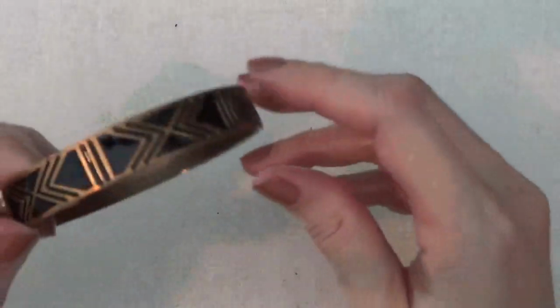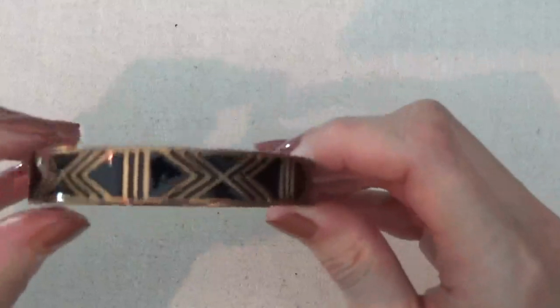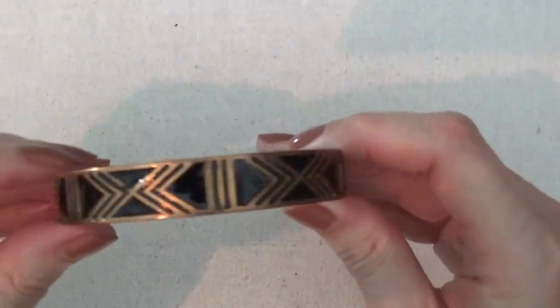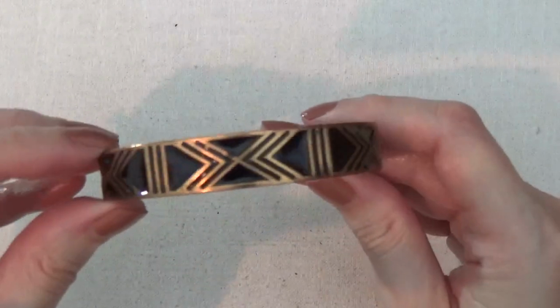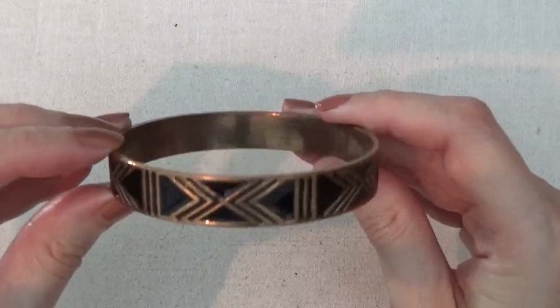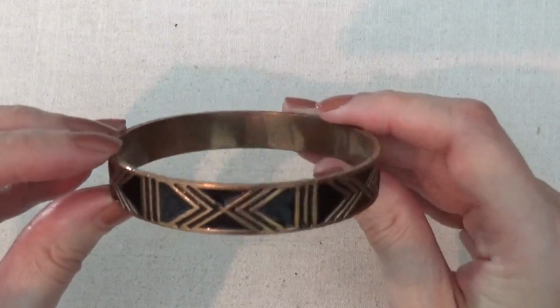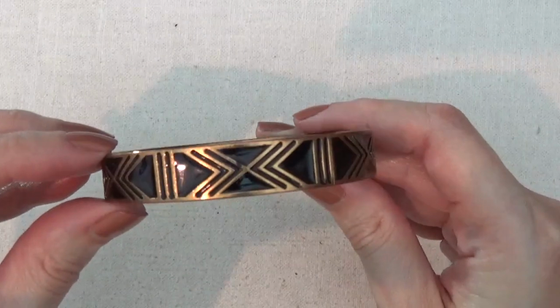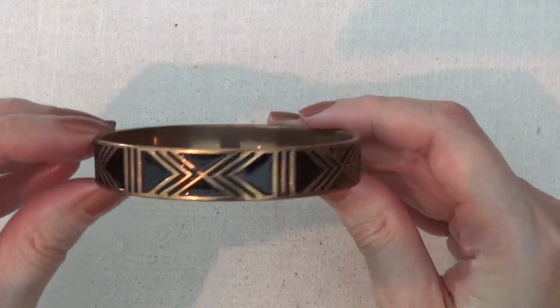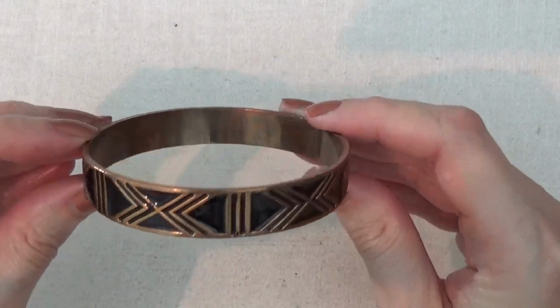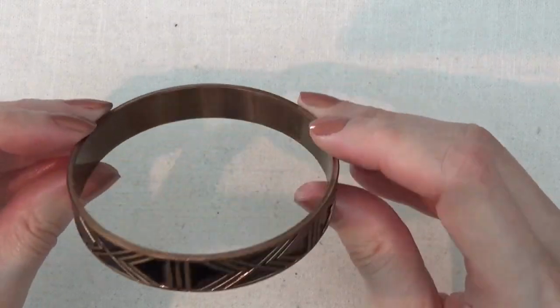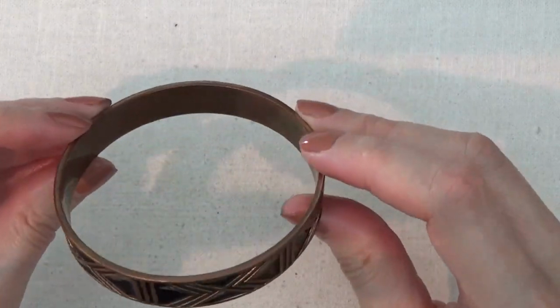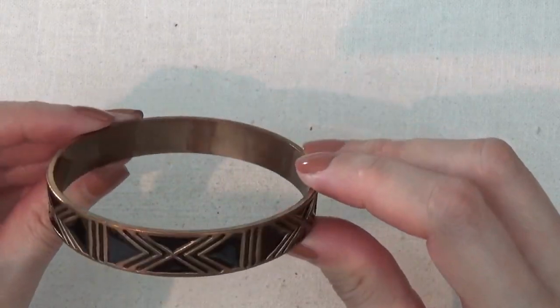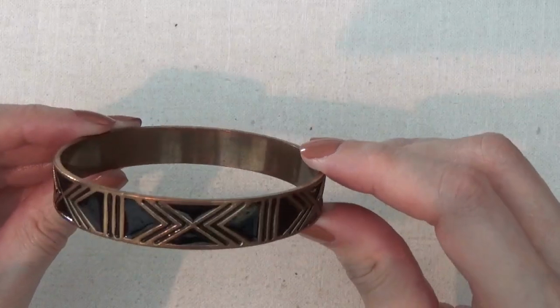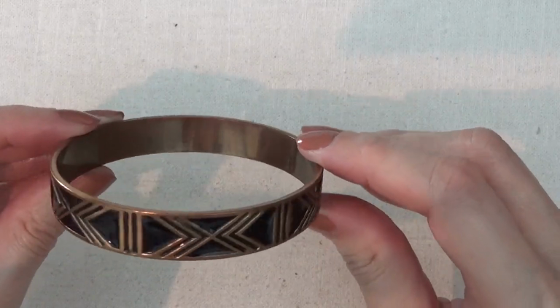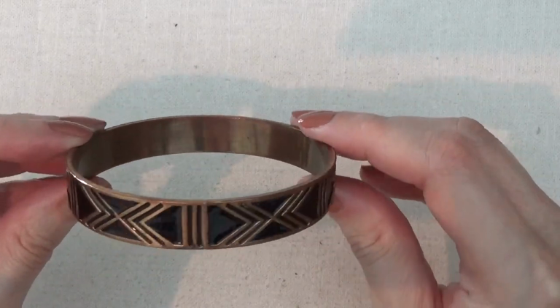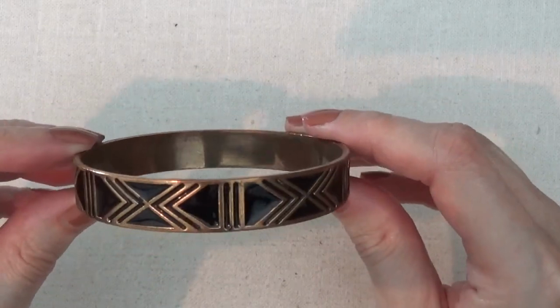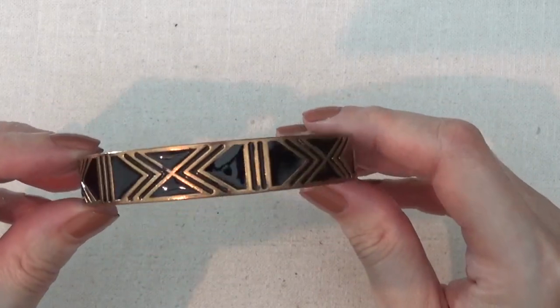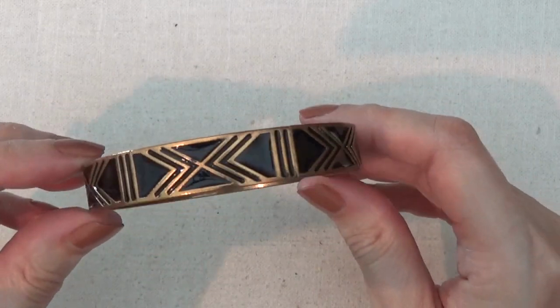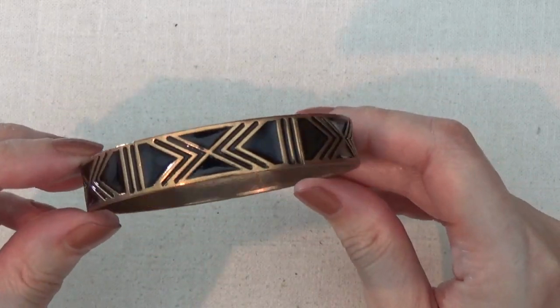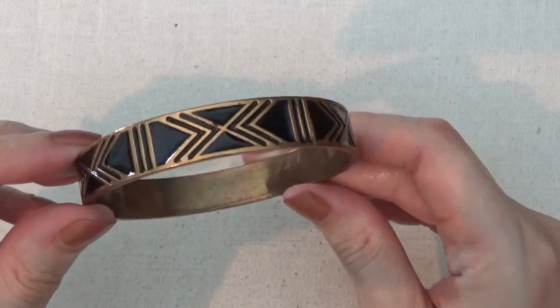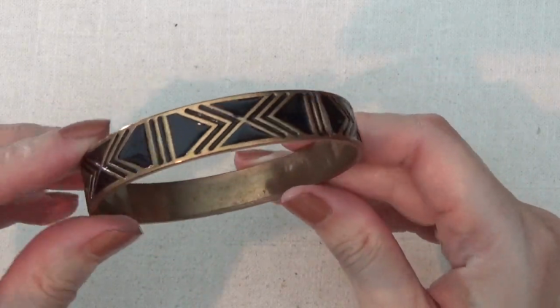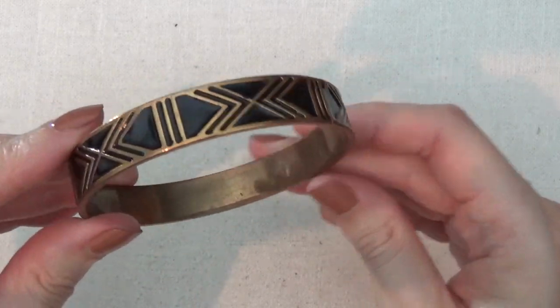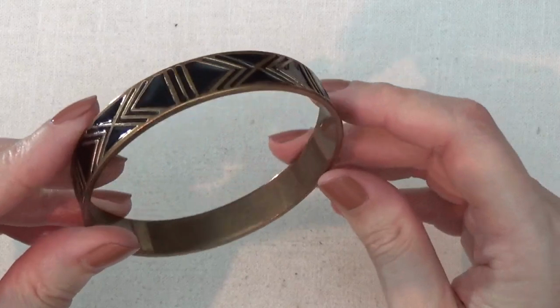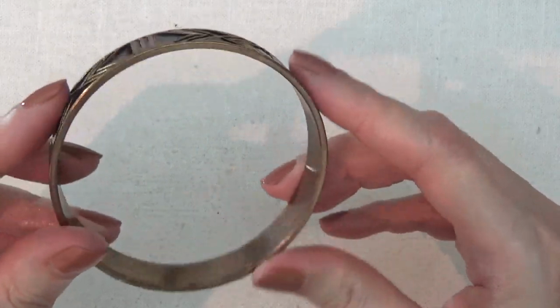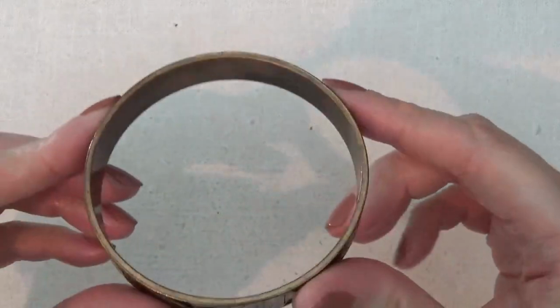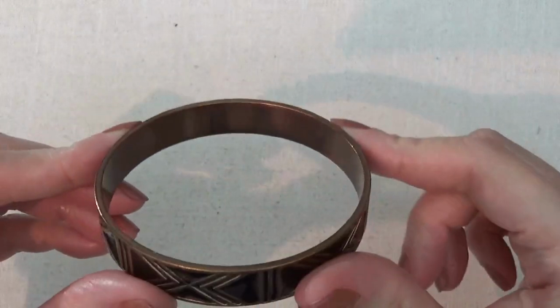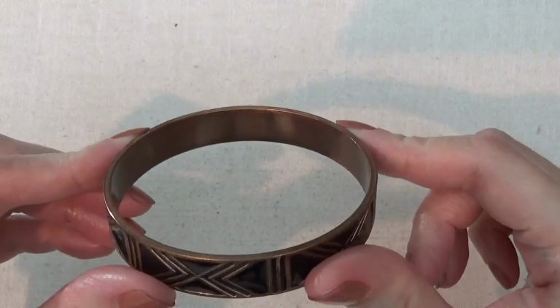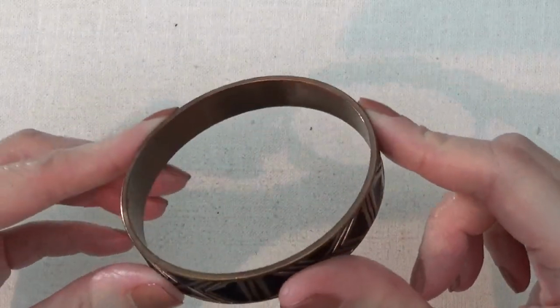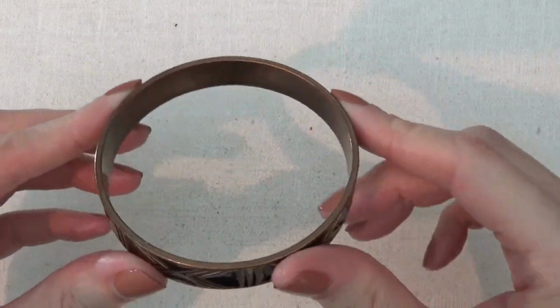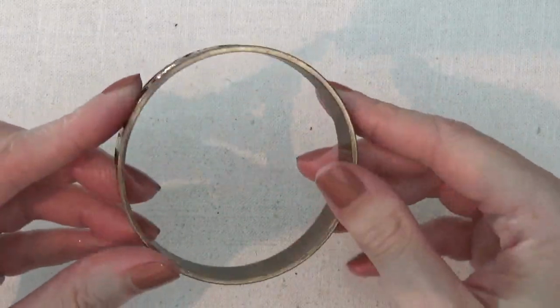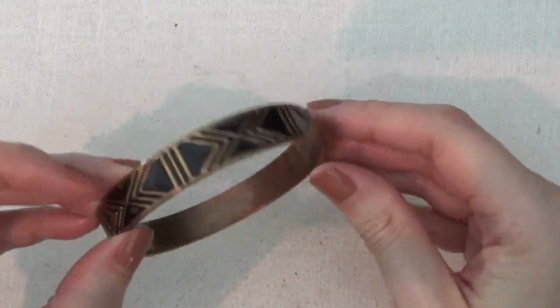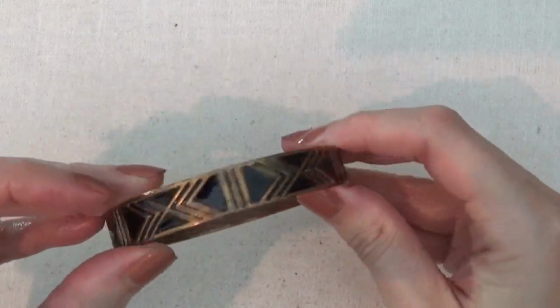Here's a bangle bracelet. This is like a brass tone with some black enameling. I don't see any marks on it.